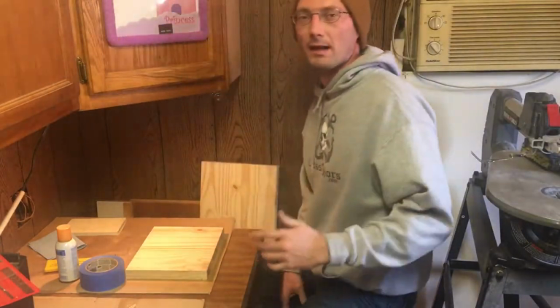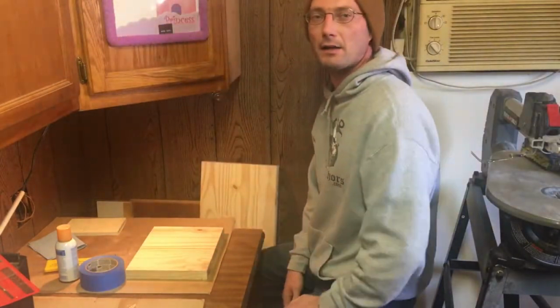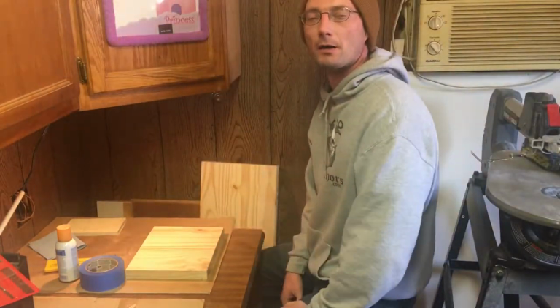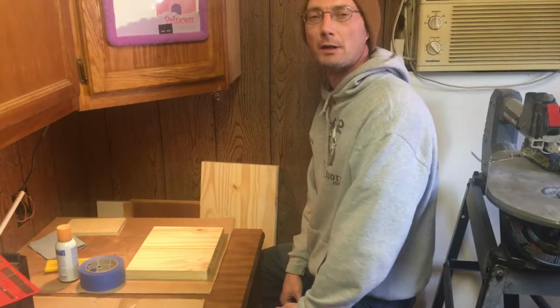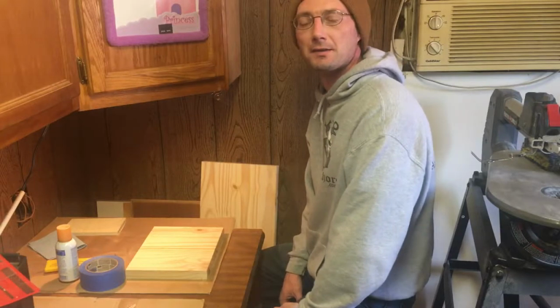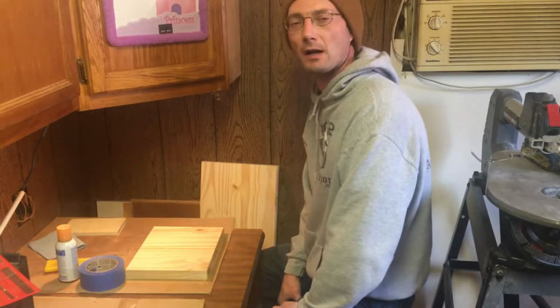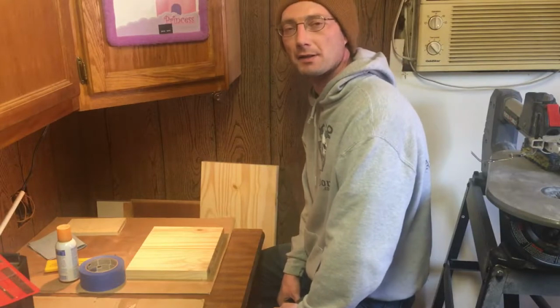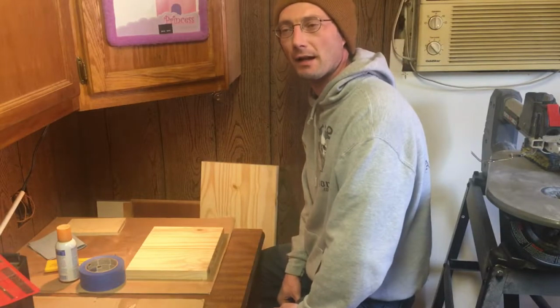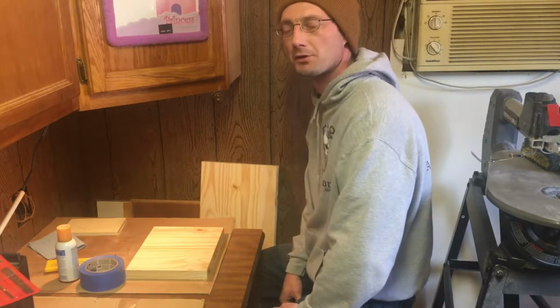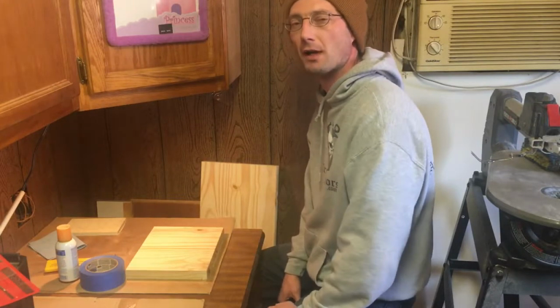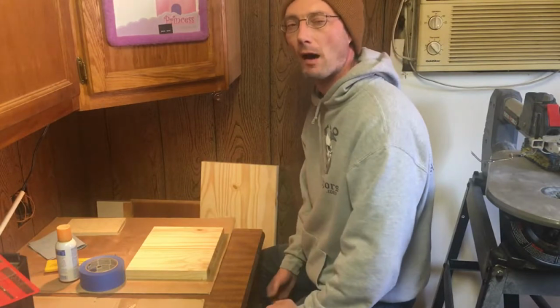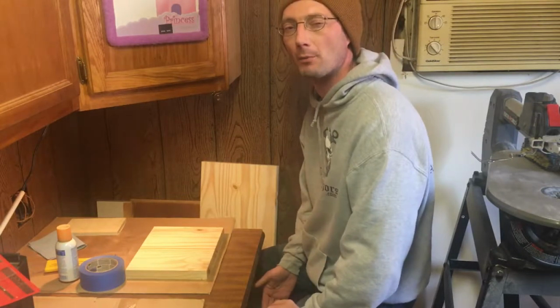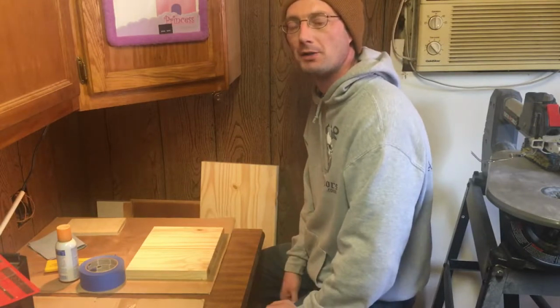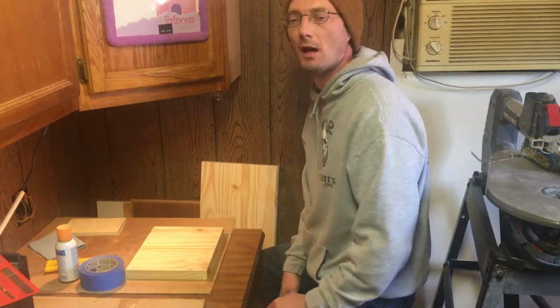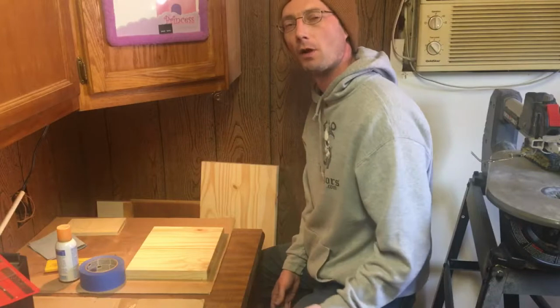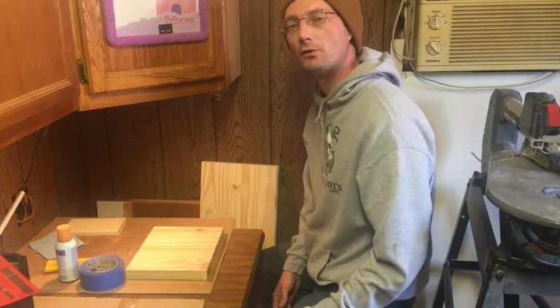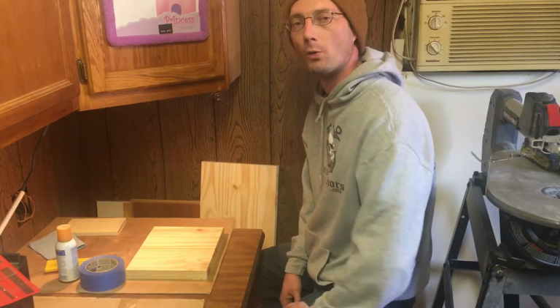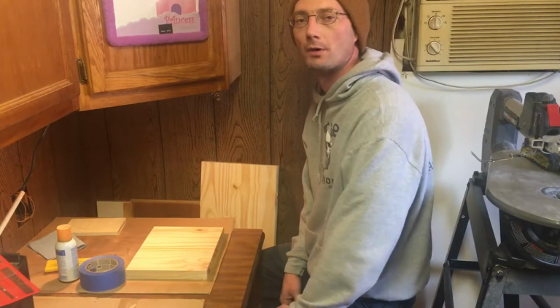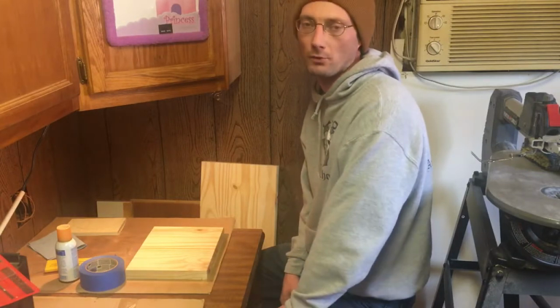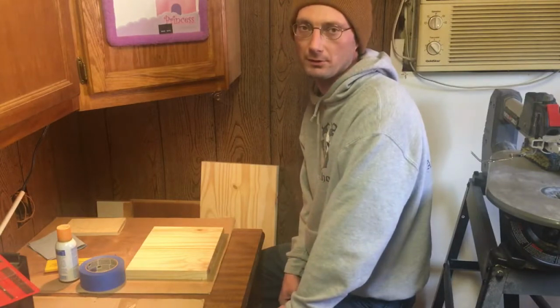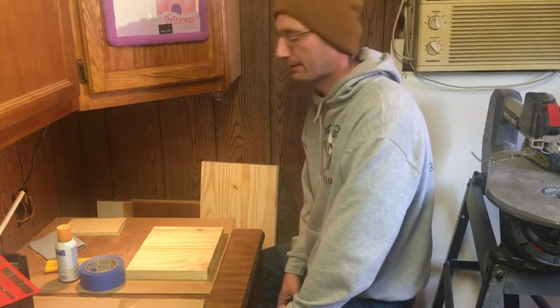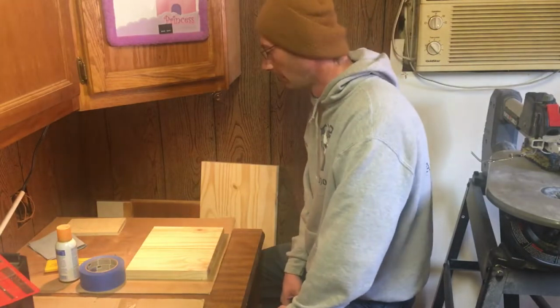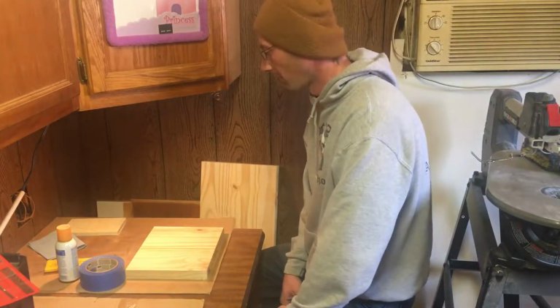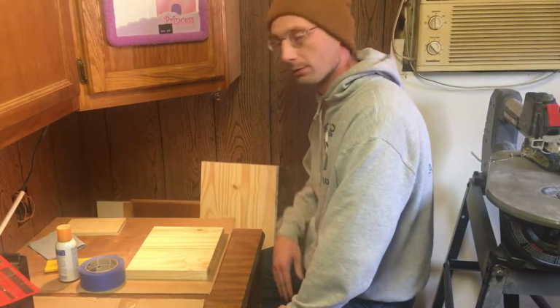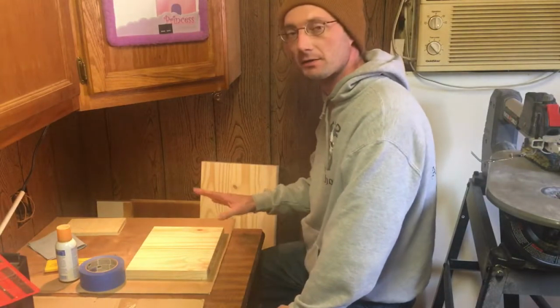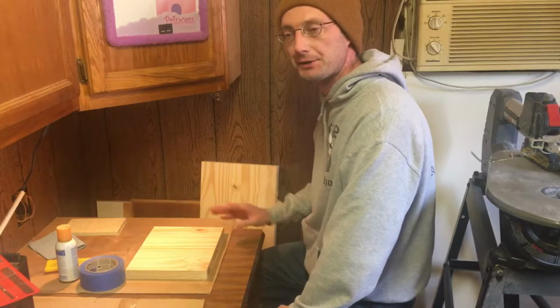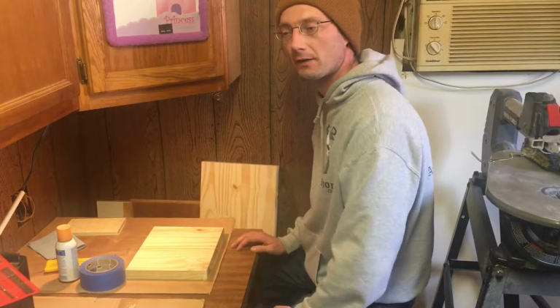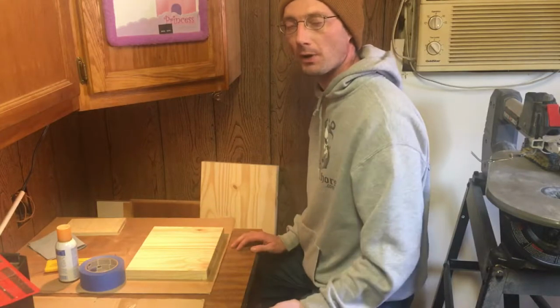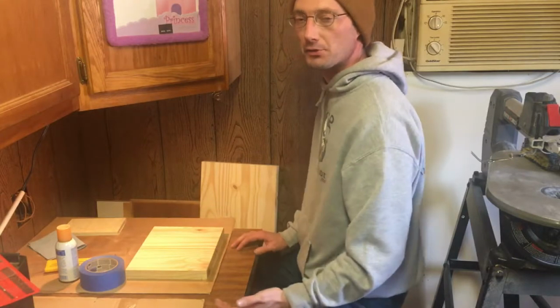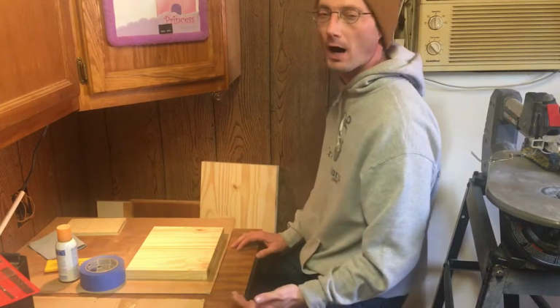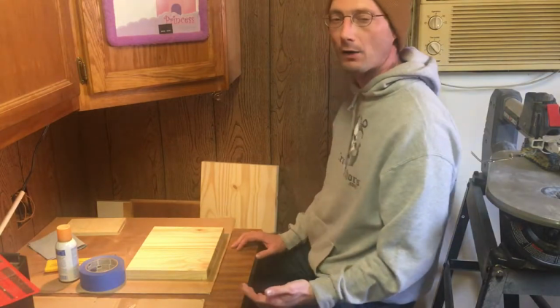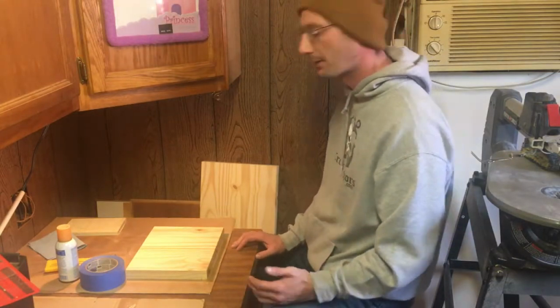Hey guys, Anchor Goat here. I just want to be with you guys today. I've got a project today and I wanted to show you guys how I prepare my projects before I put any drill holes or any scroll cuts in it.